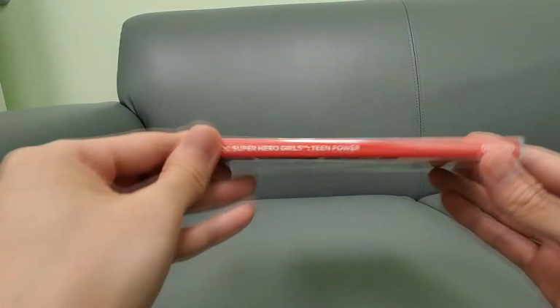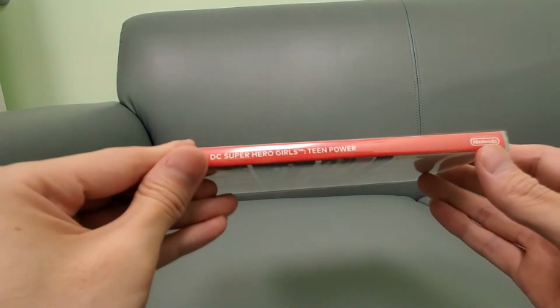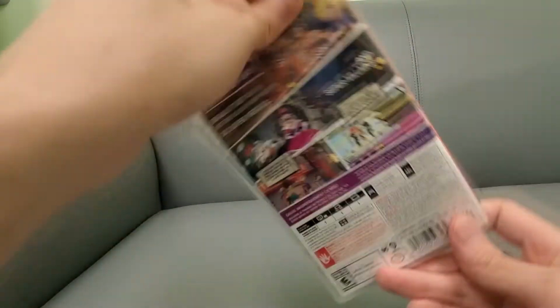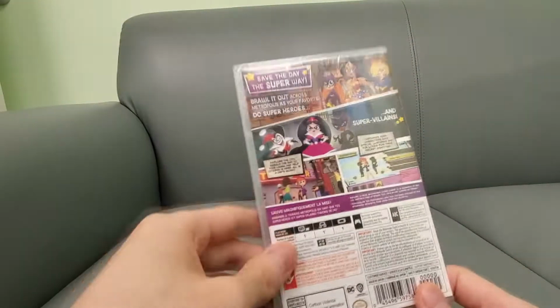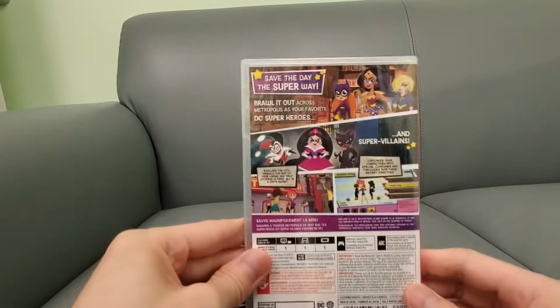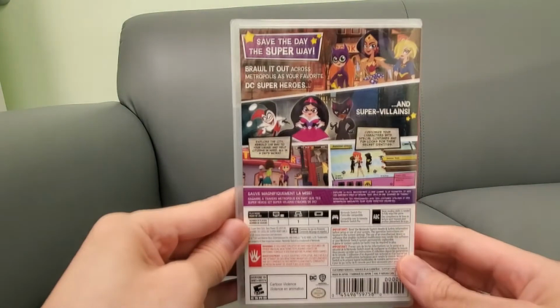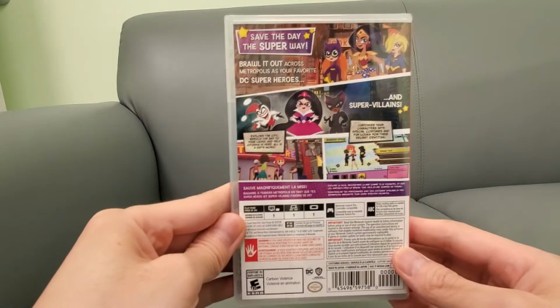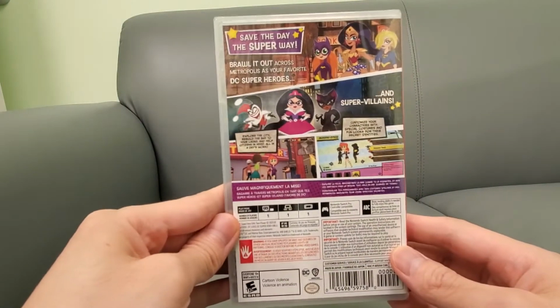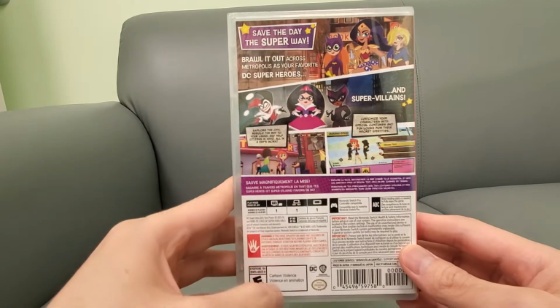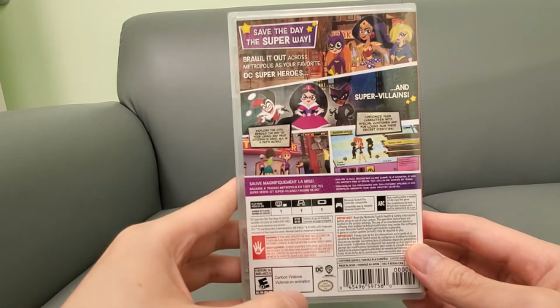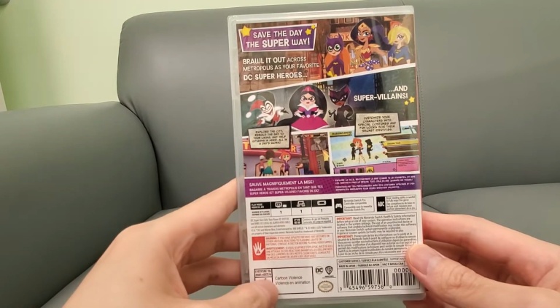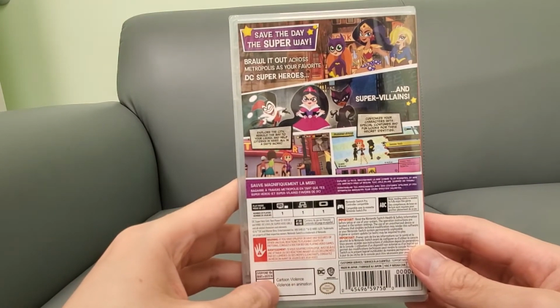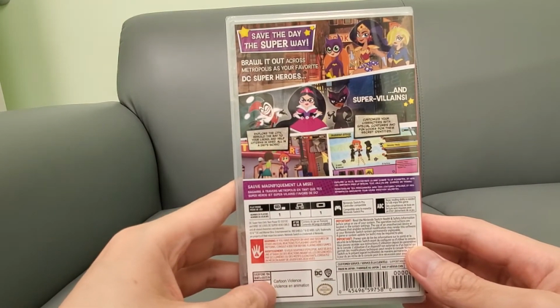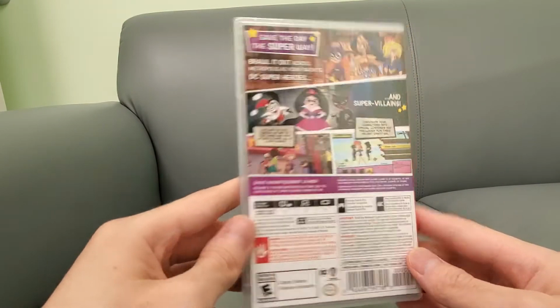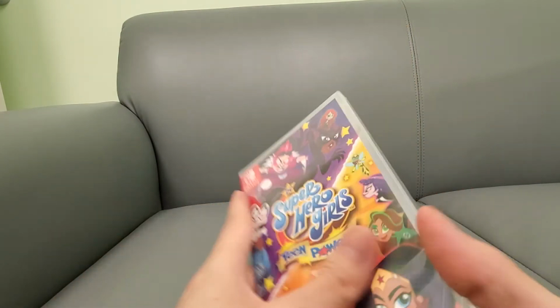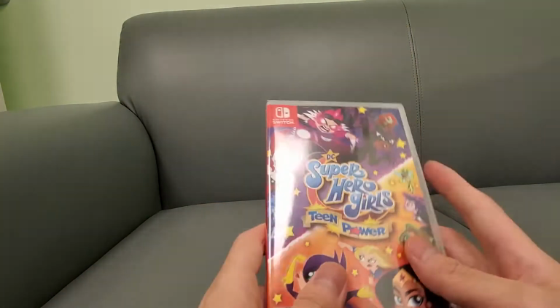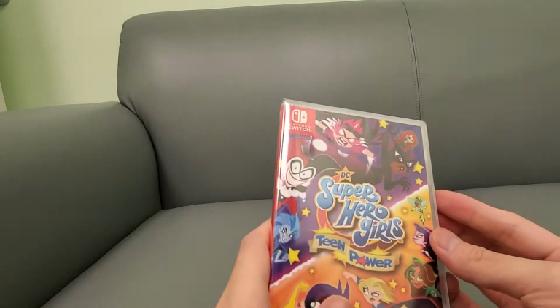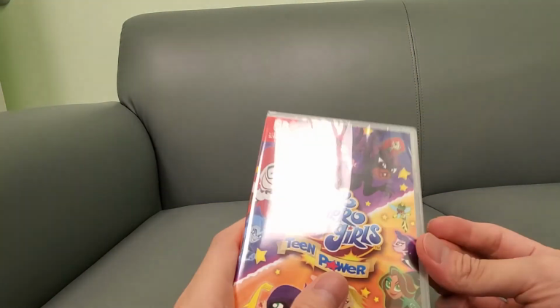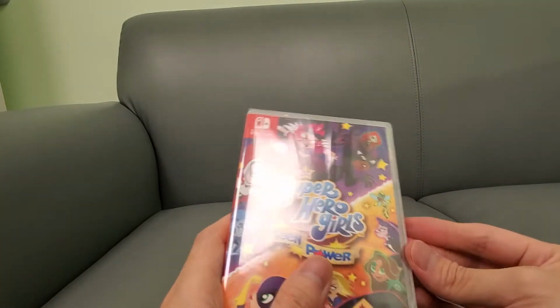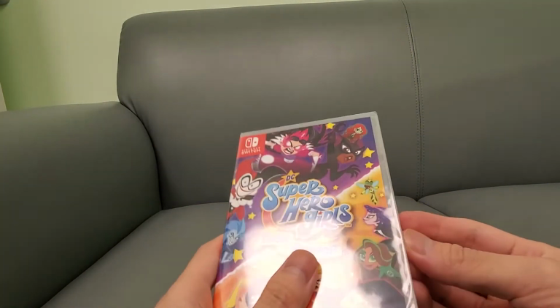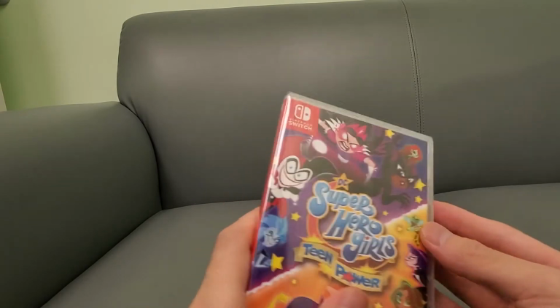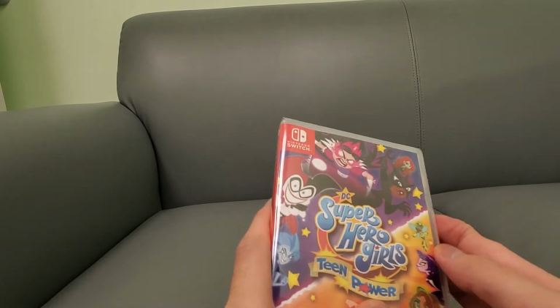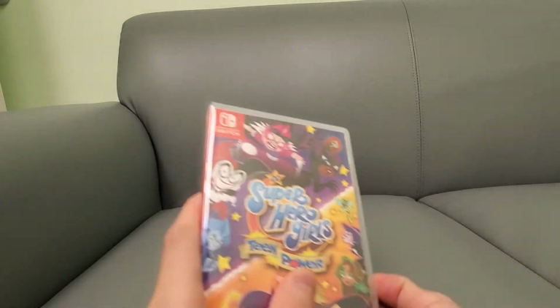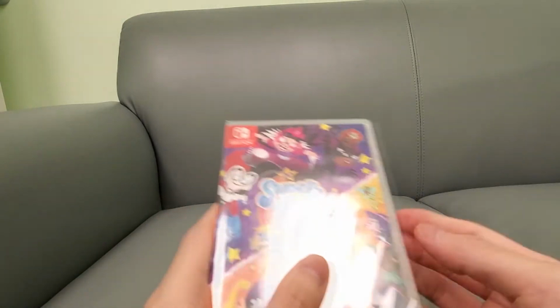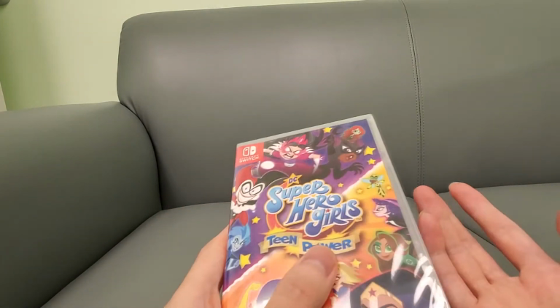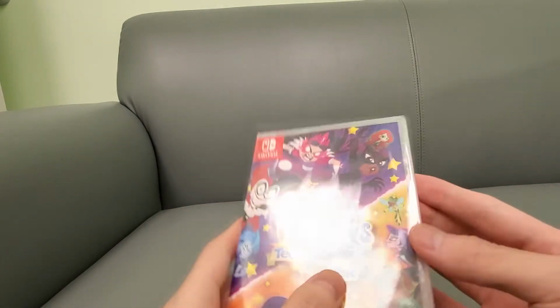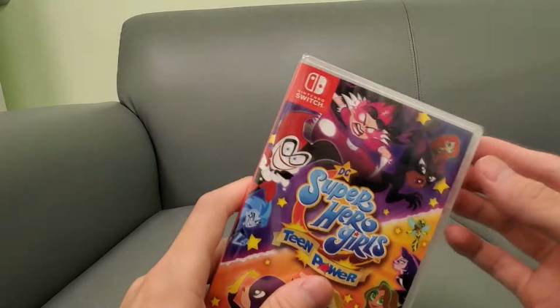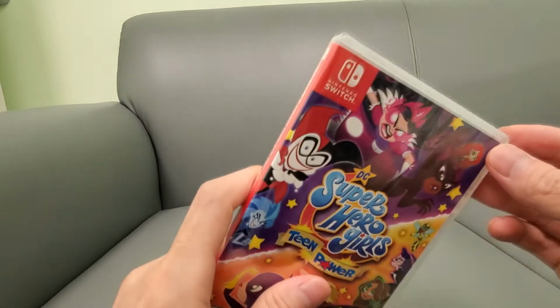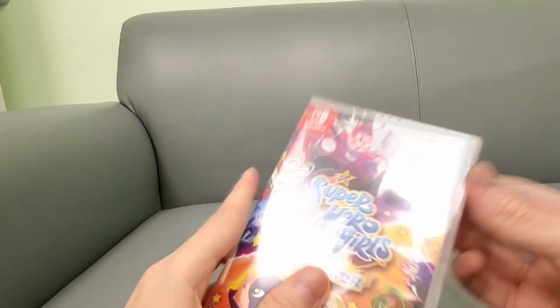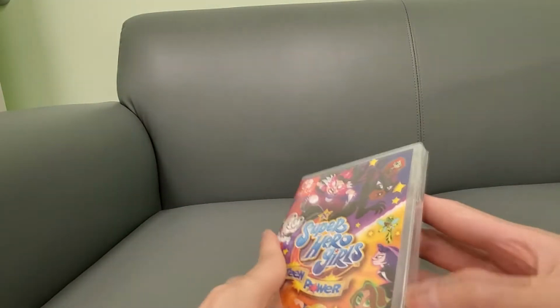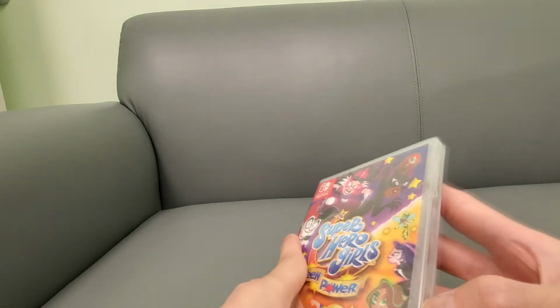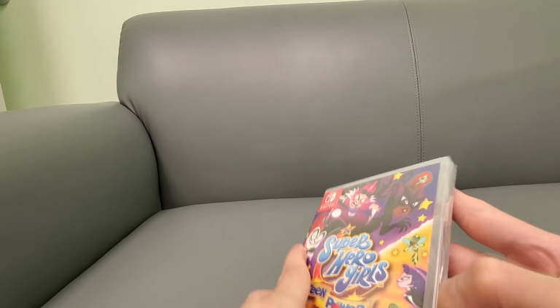Side panel — here's the back if you guys want to read this, pause the video. I've read the reviews; it's repetitive, but it's a beat-em-up, so that's pretty standard for any beat-em-up.